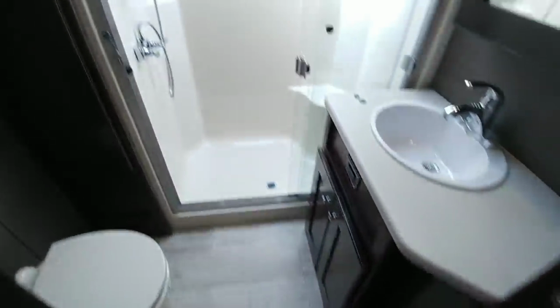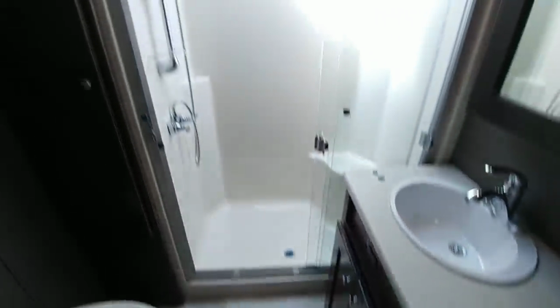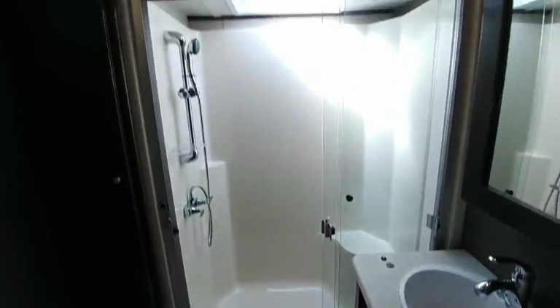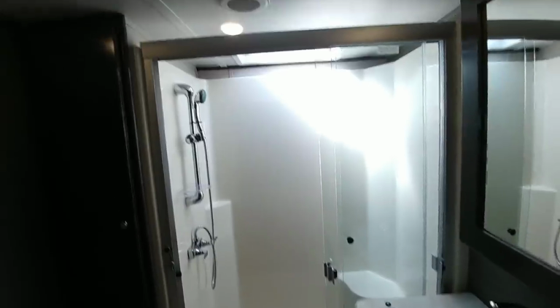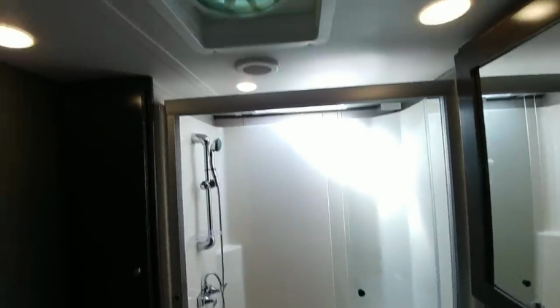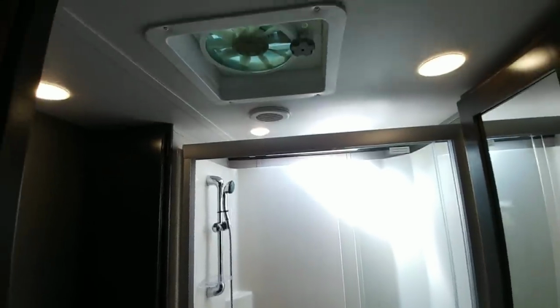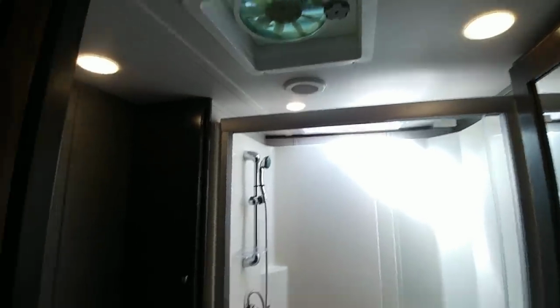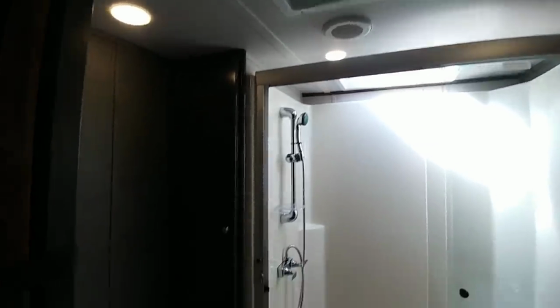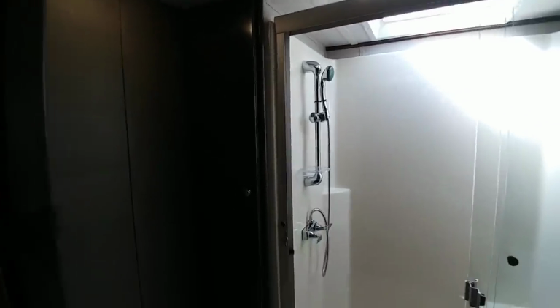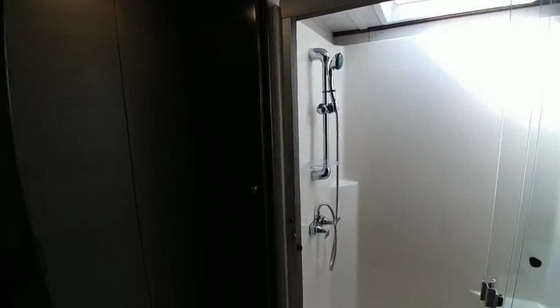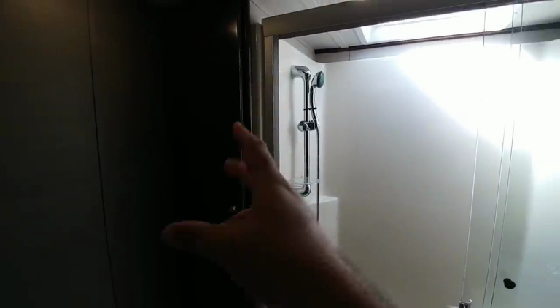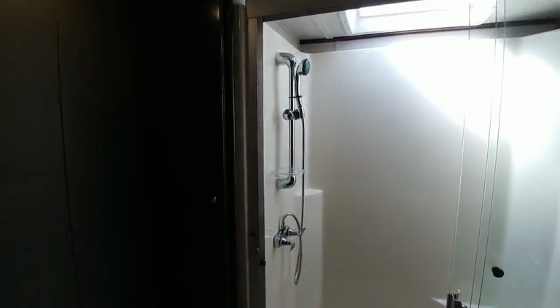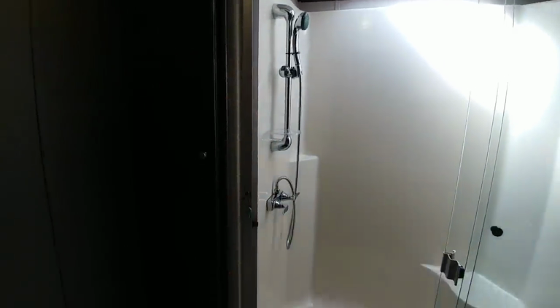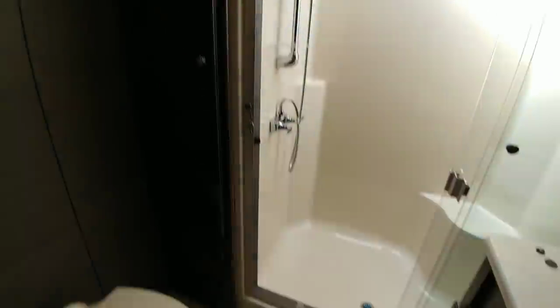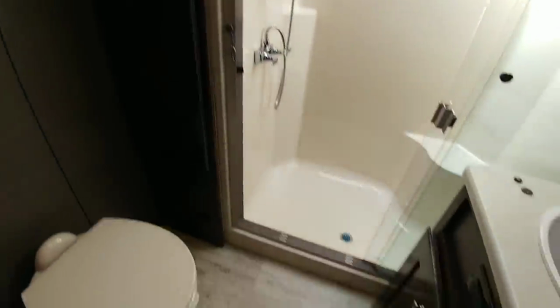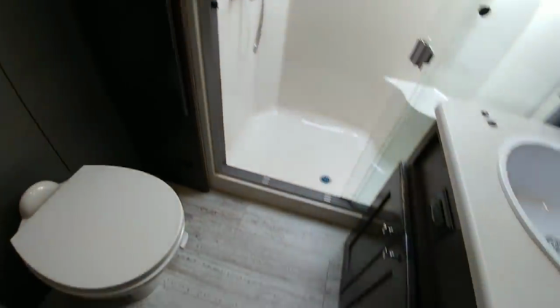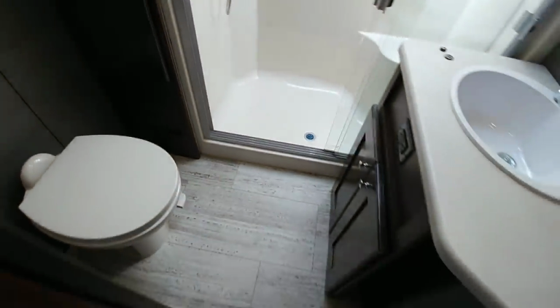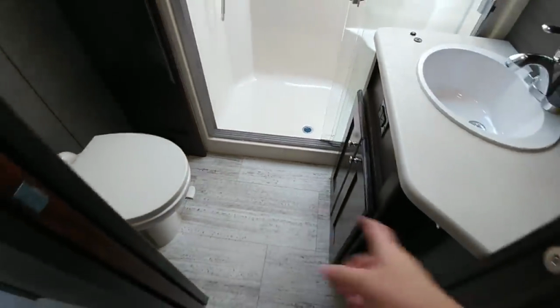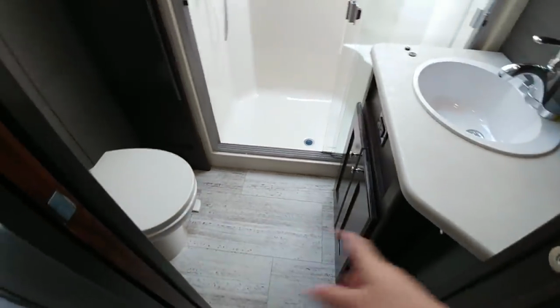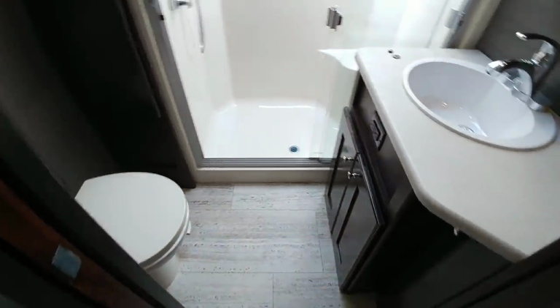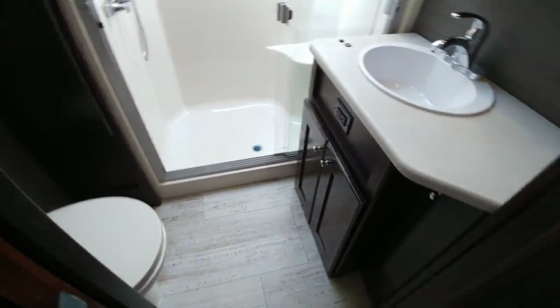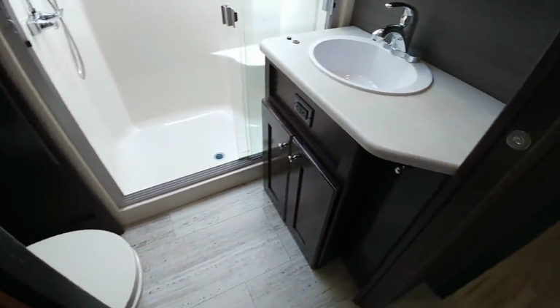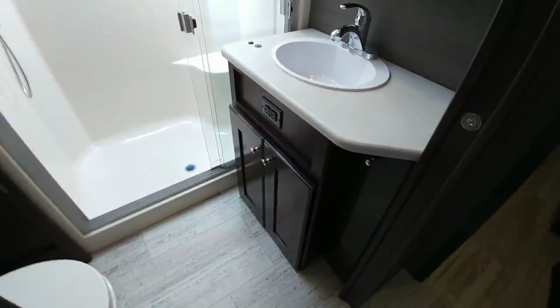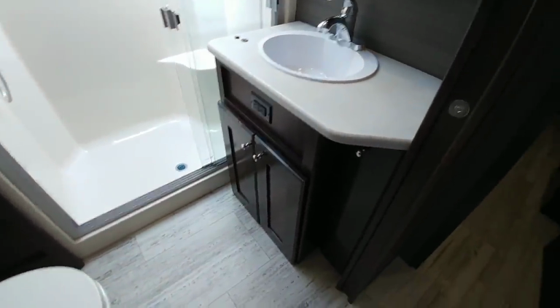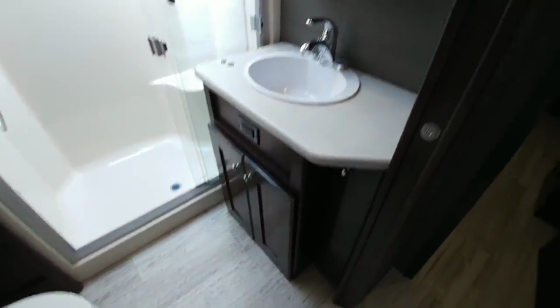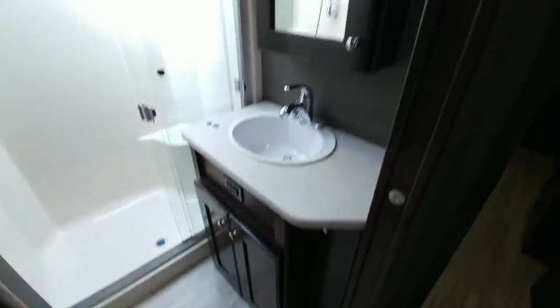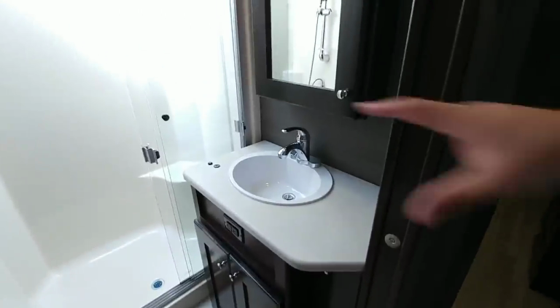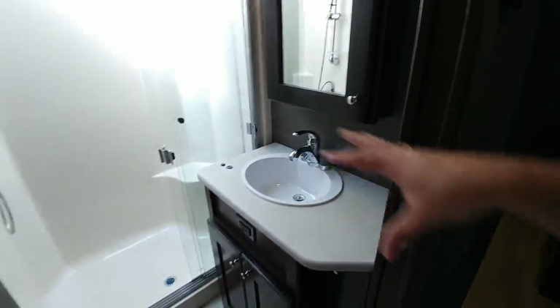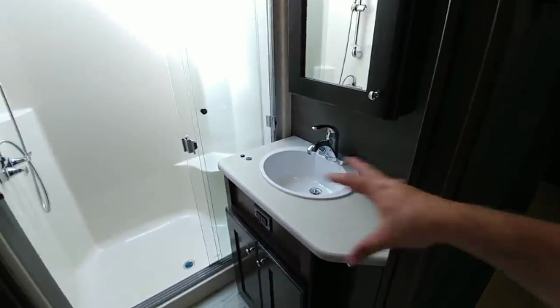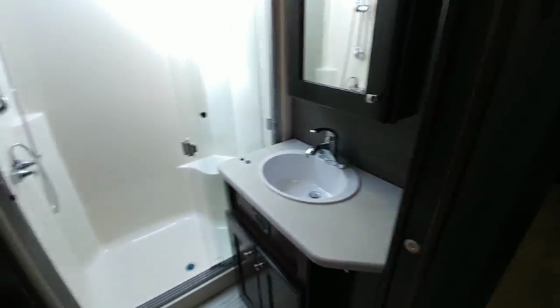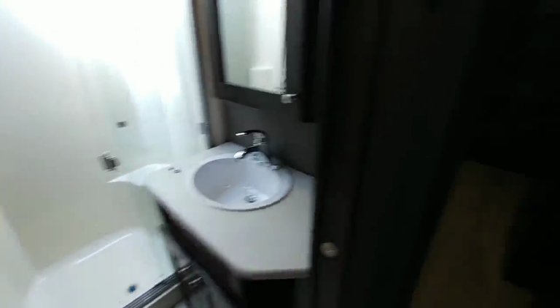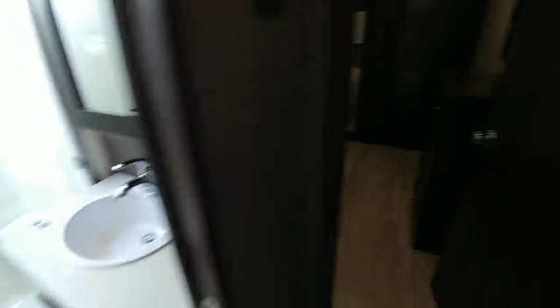It has a one-piece shower stall system, as well as some nice areas for toiletries. A lot of room in front of the toilet, and a nice looking little sink area here with some storage.